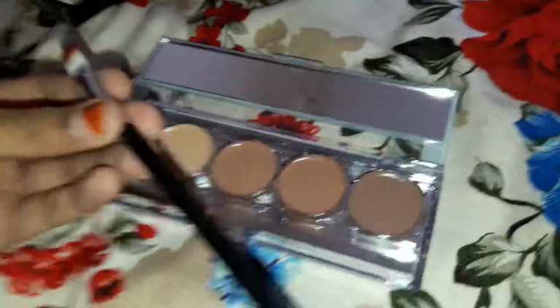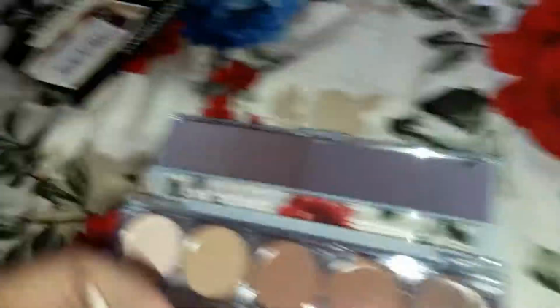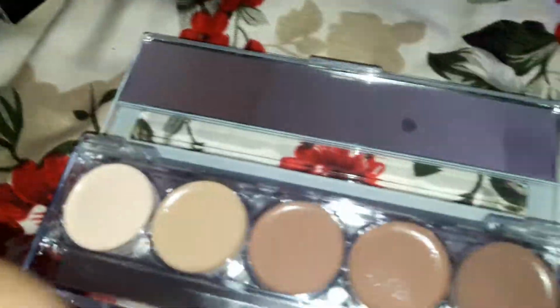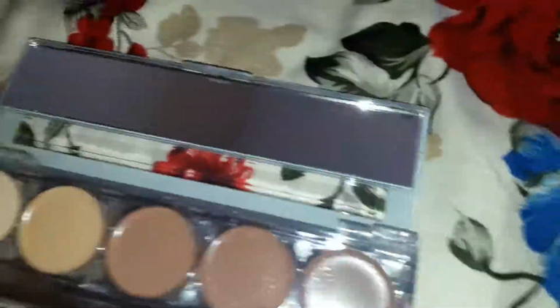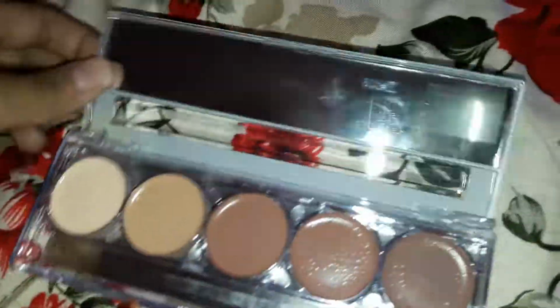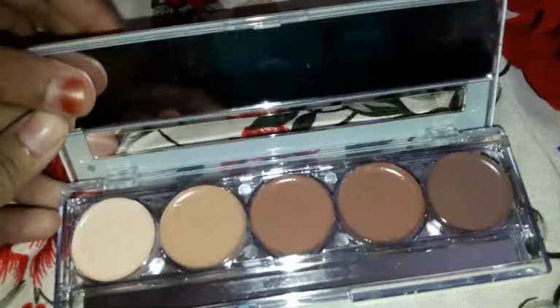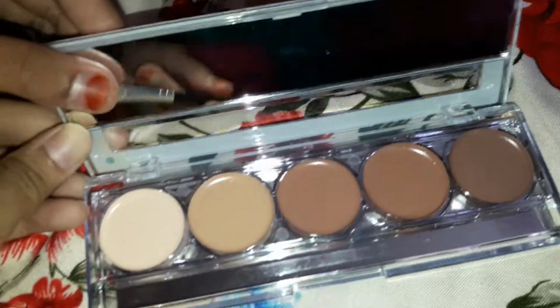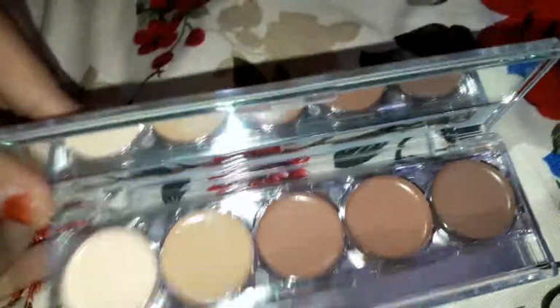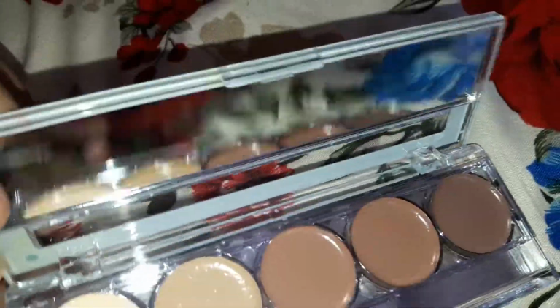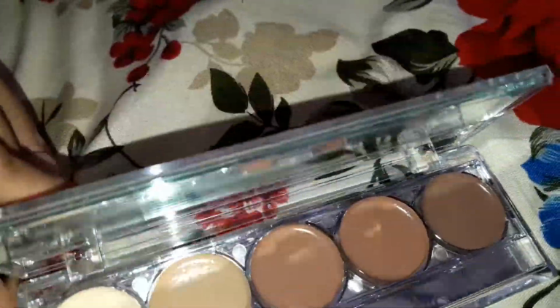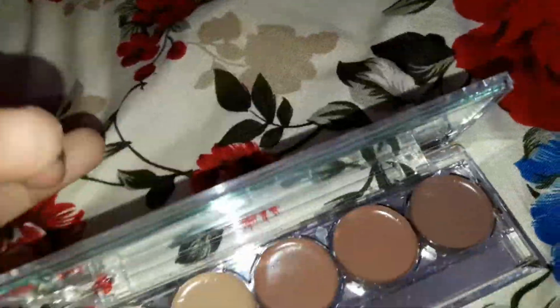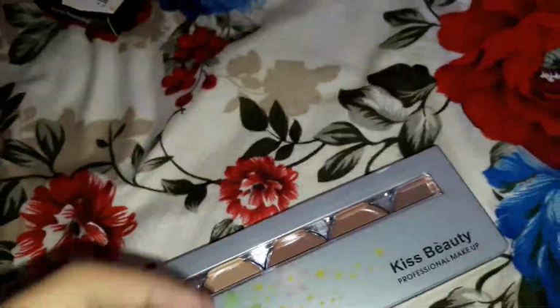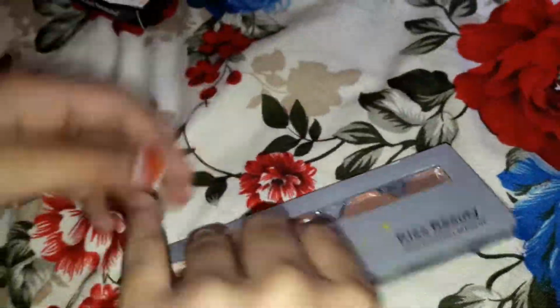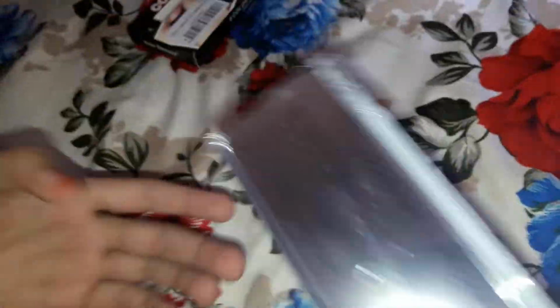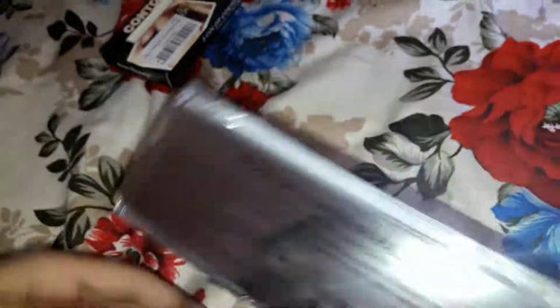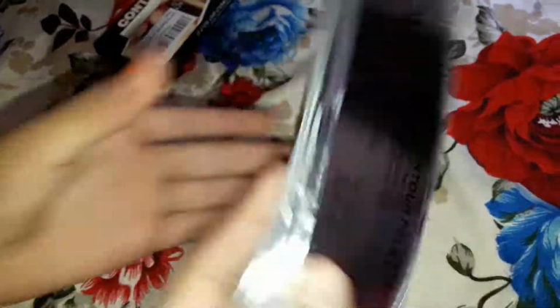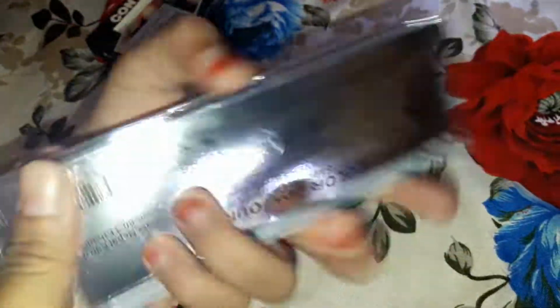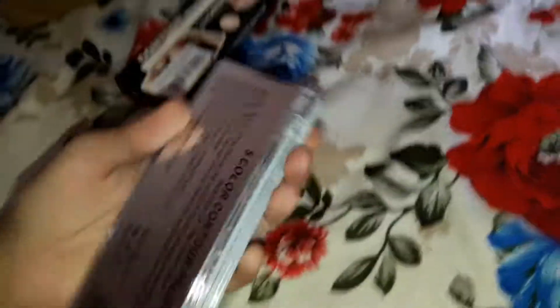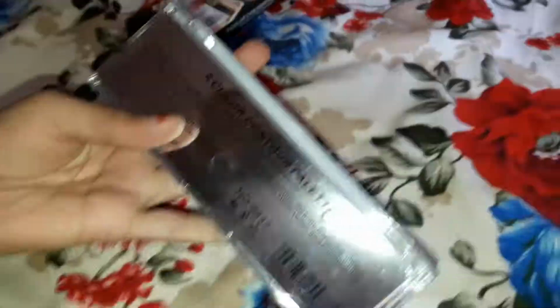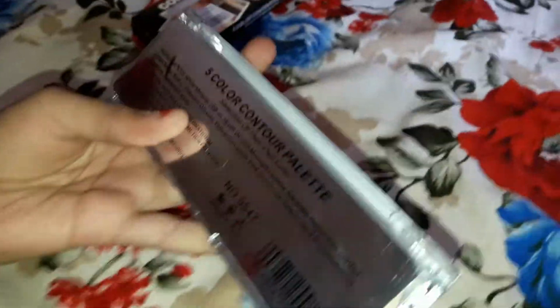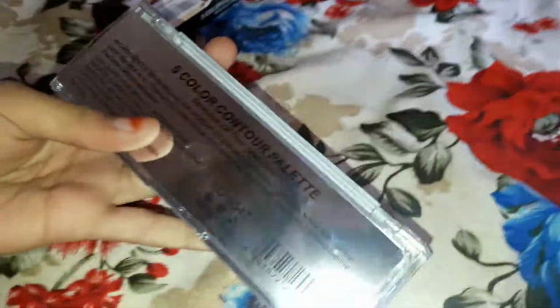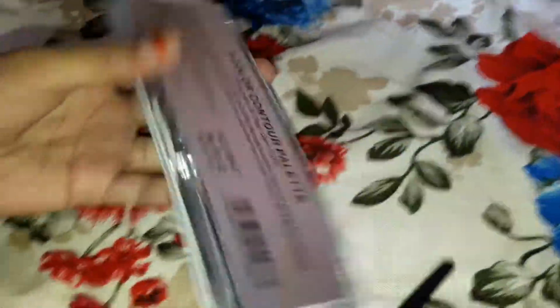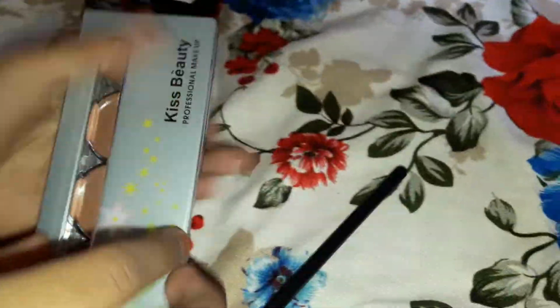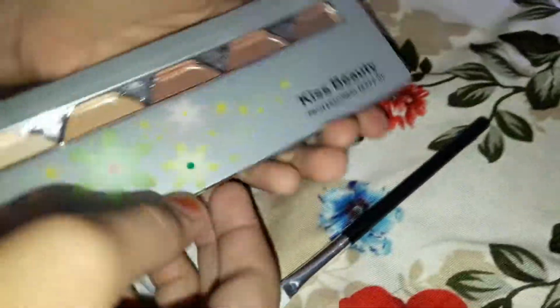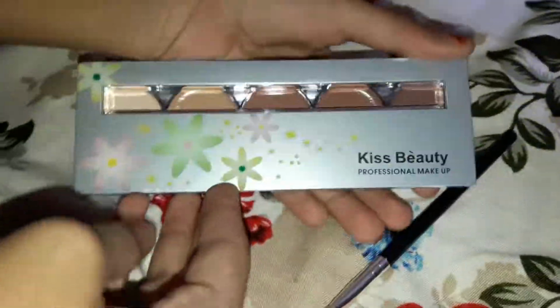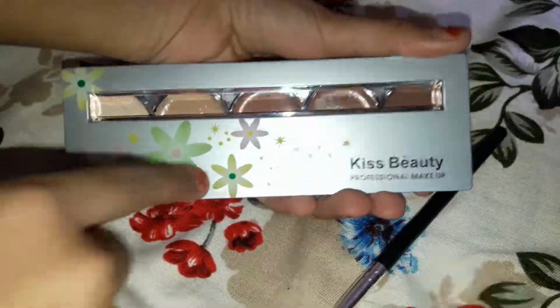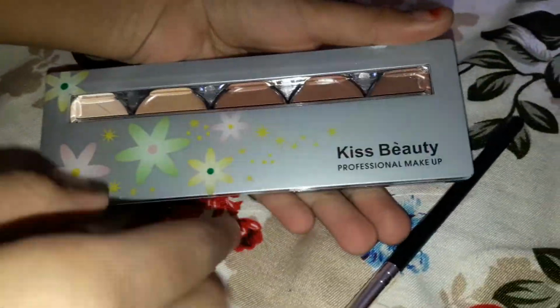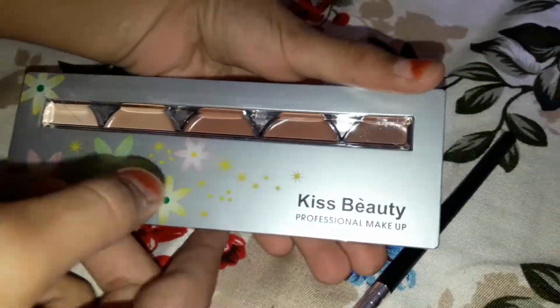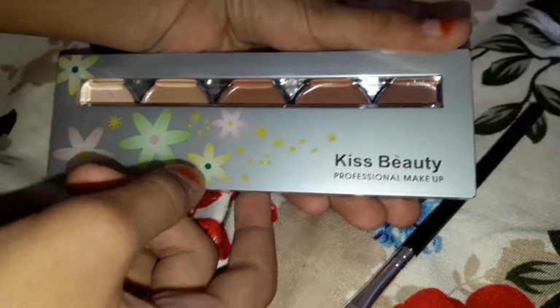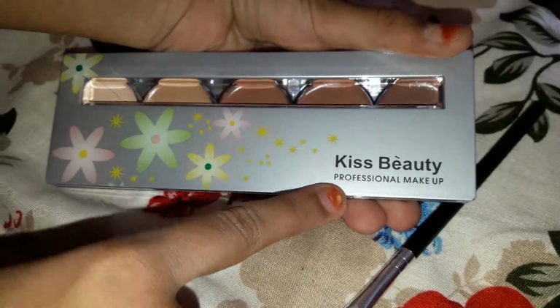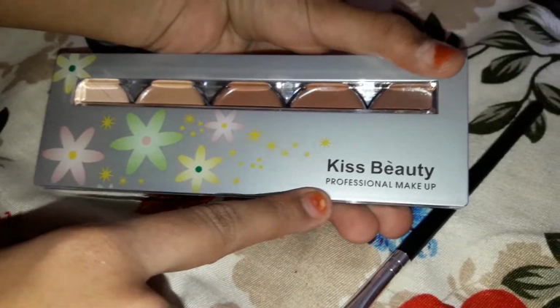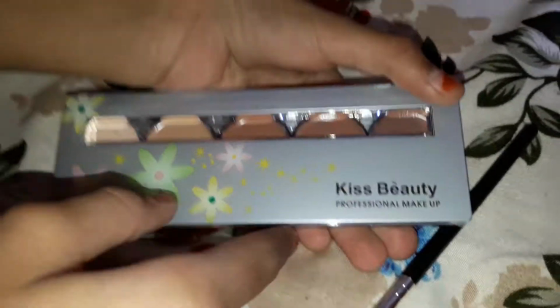It also comes with a mirror, which is a yay. And it is really travel friendly and compact, as you can see. Its packaging is so cool. These flowers look so amazing. This is perfect.